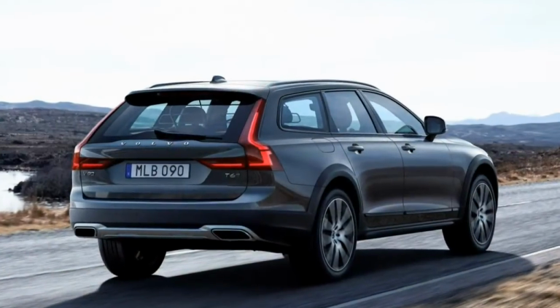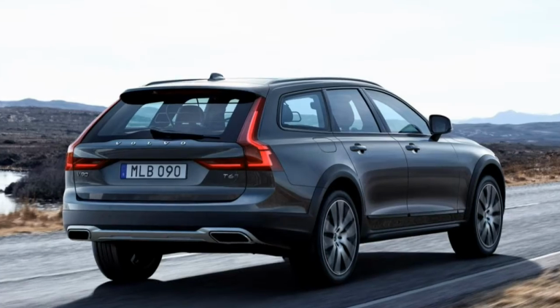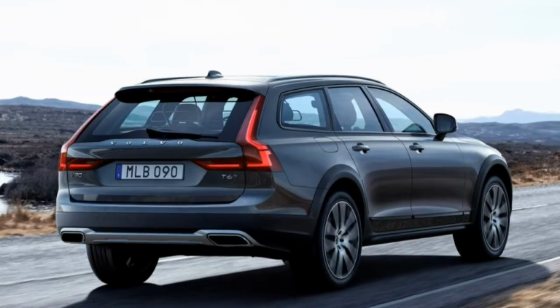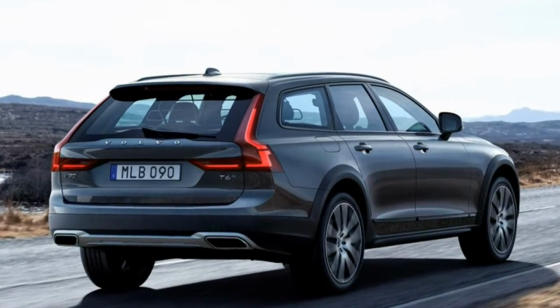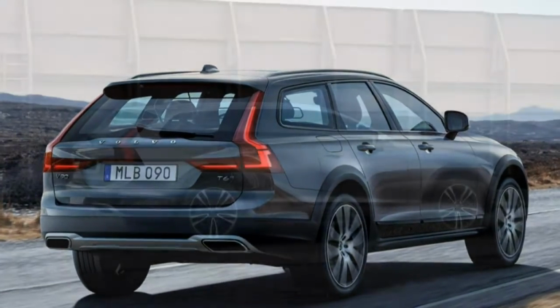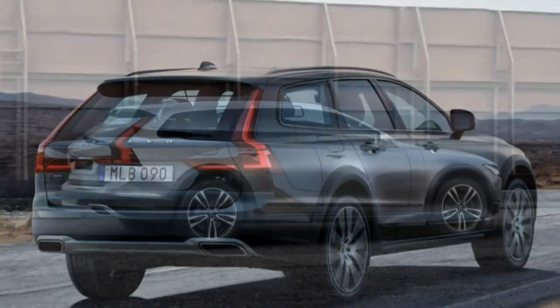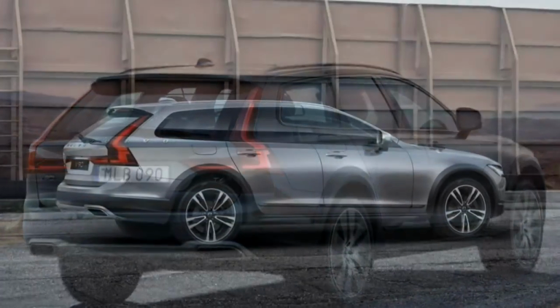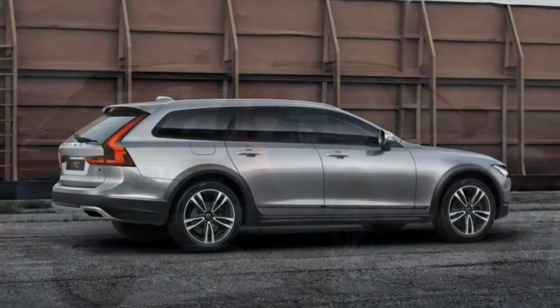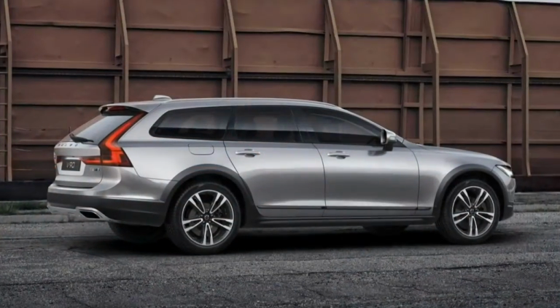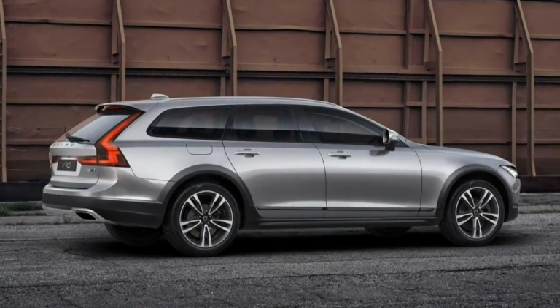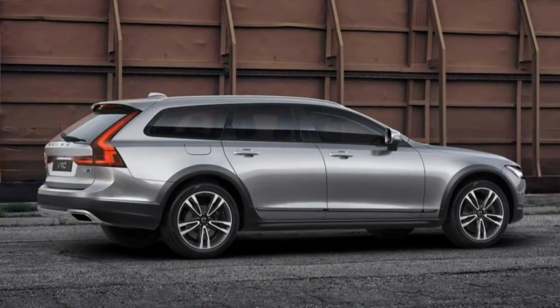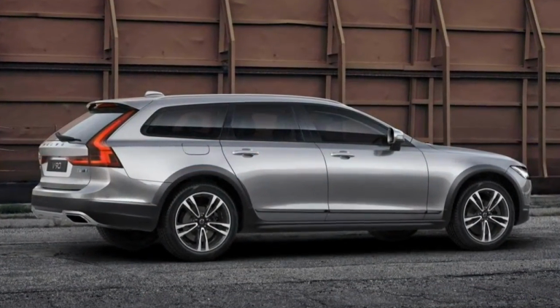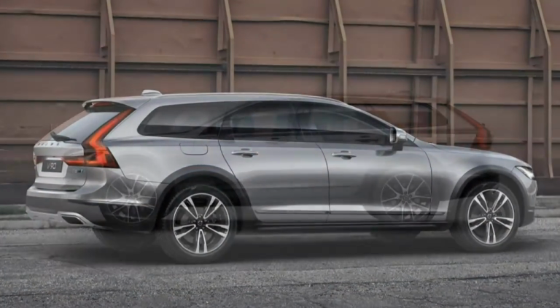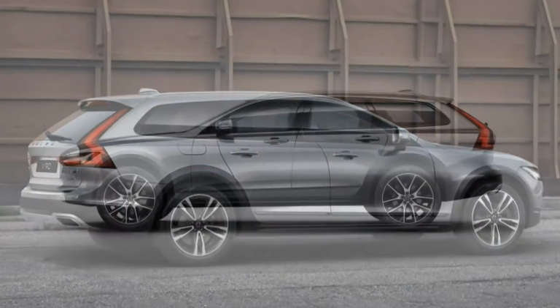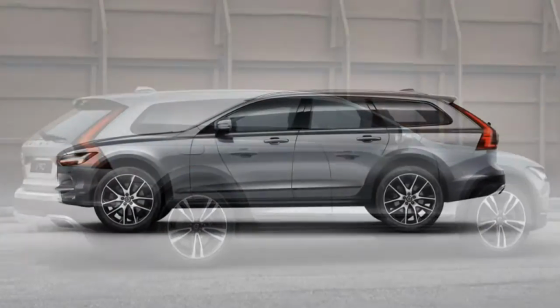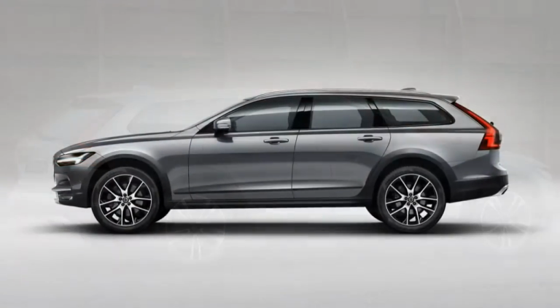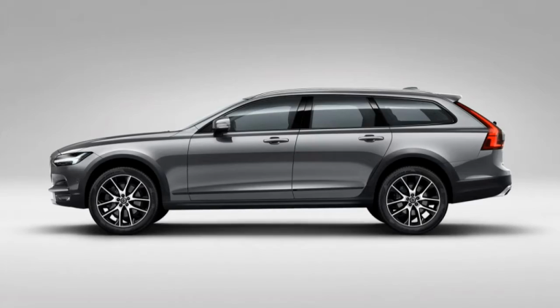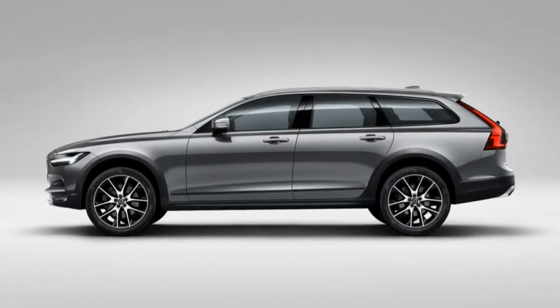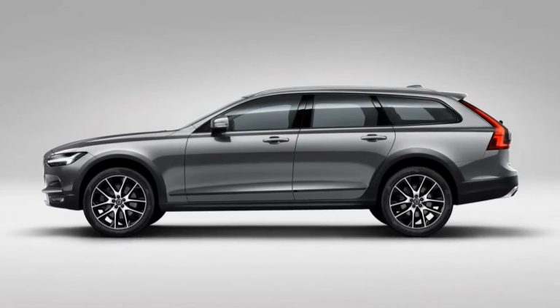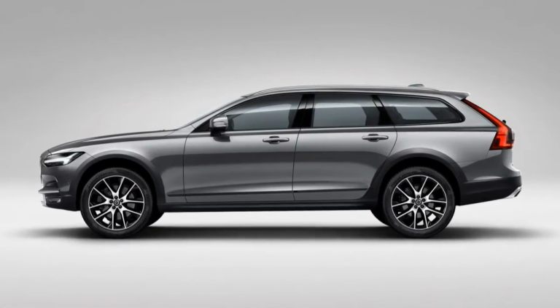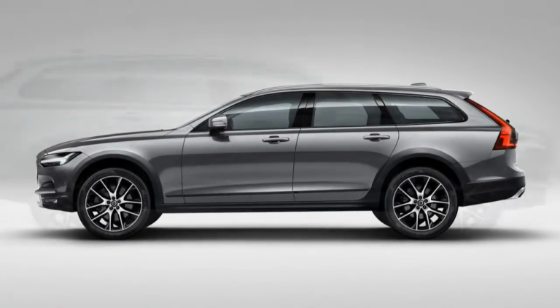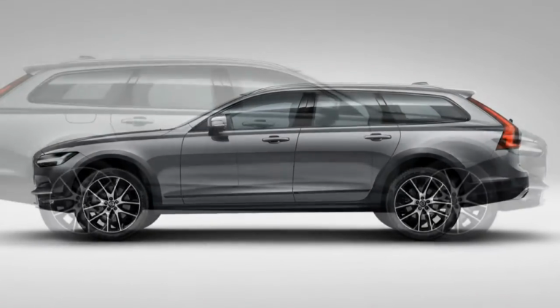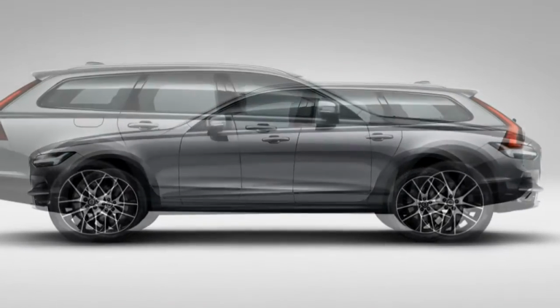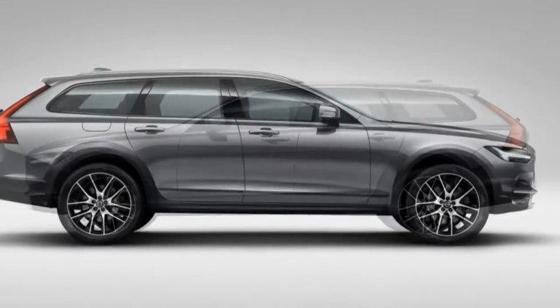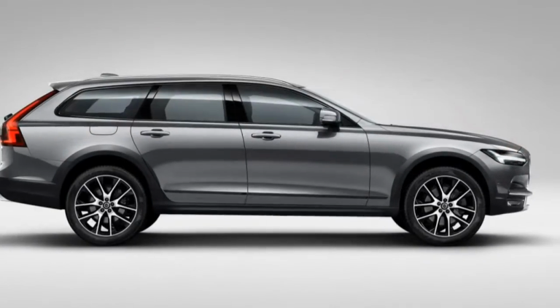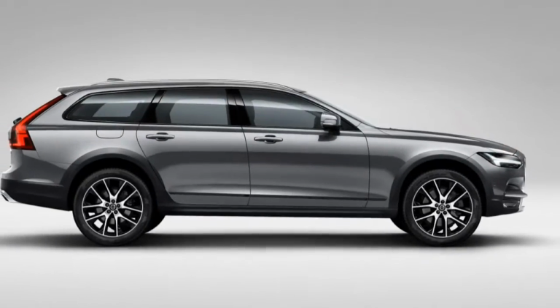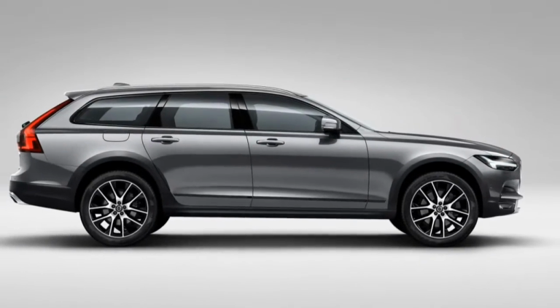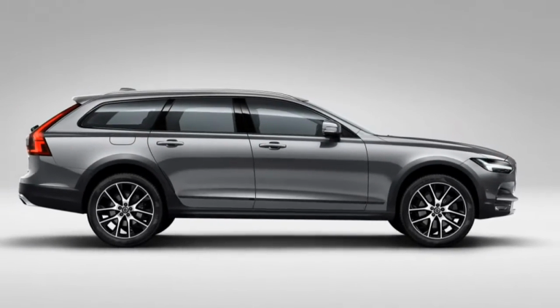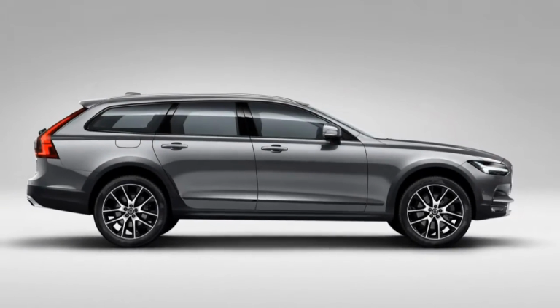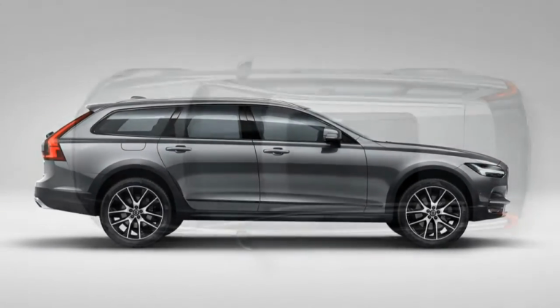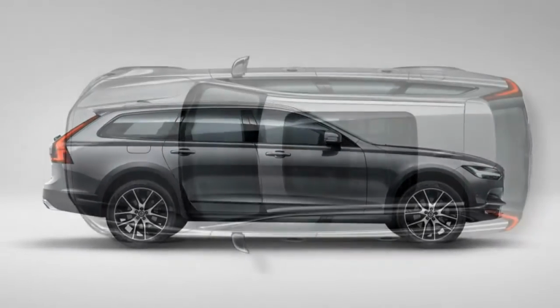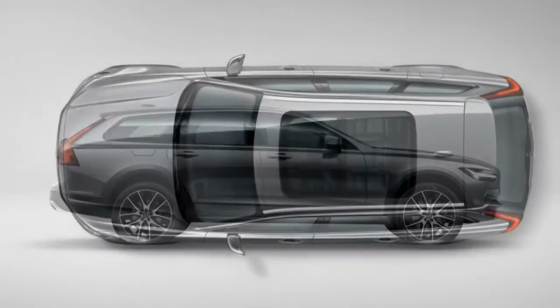The V90 Cross Country uses the same iPad-like interface as Volvo's other midsize vehicles. It works well after a short orientation period, with crisp graphics and easy phone integration.